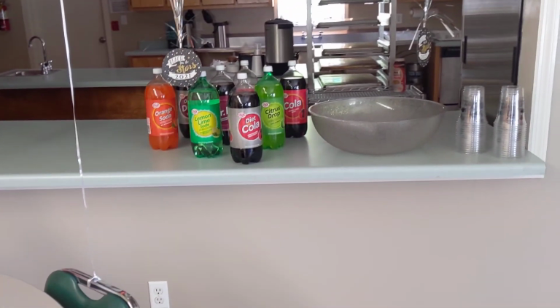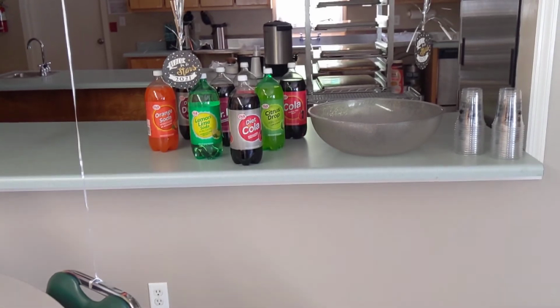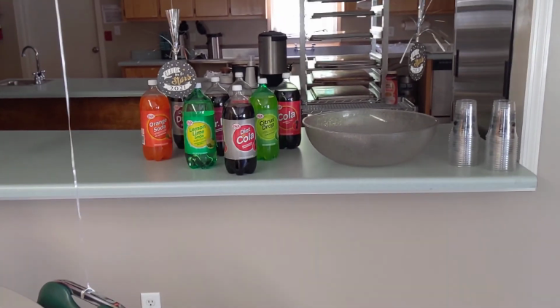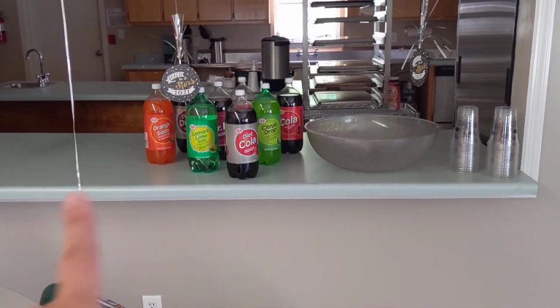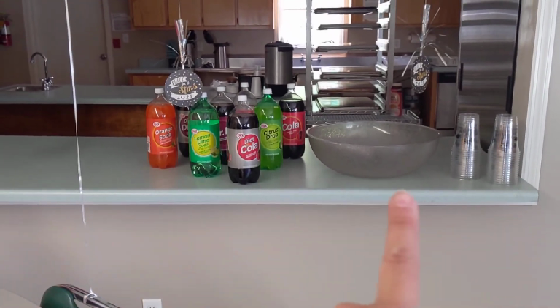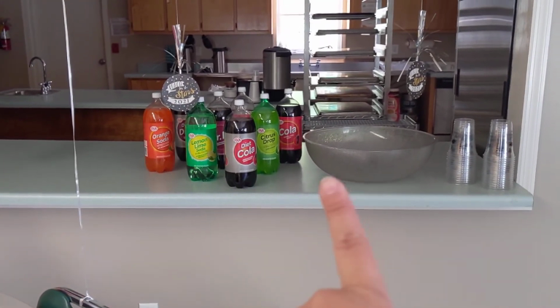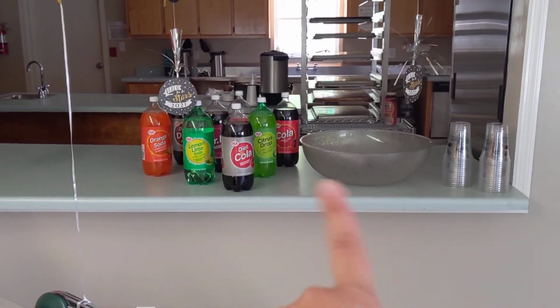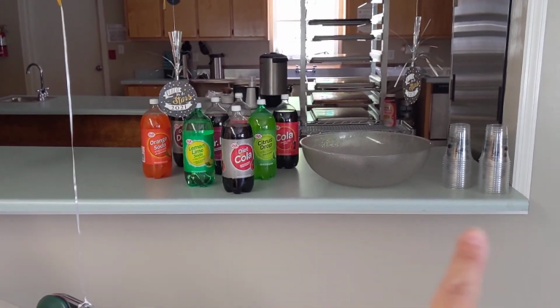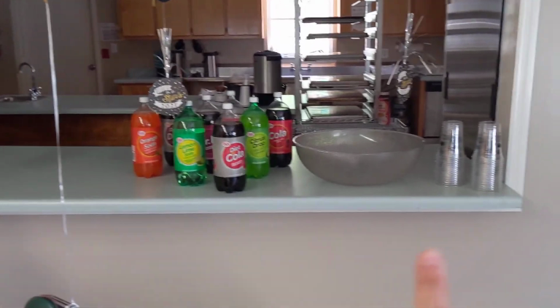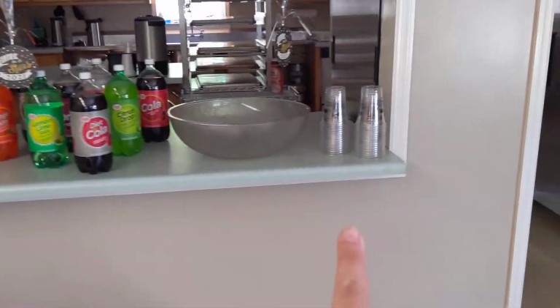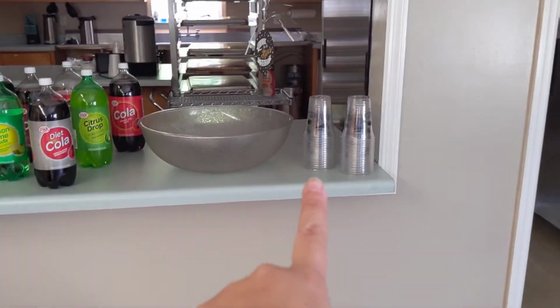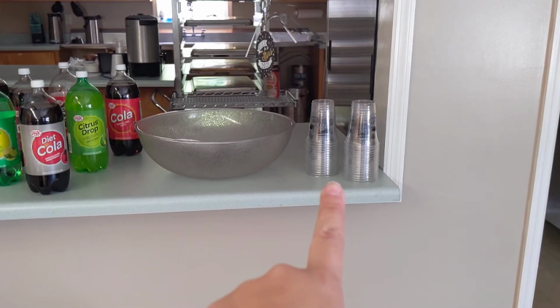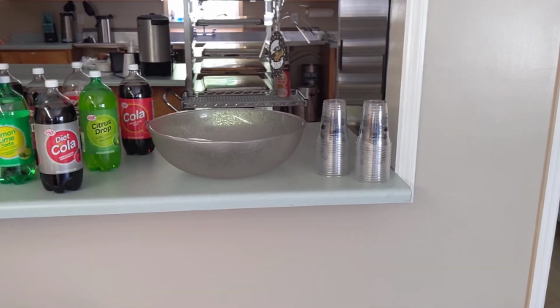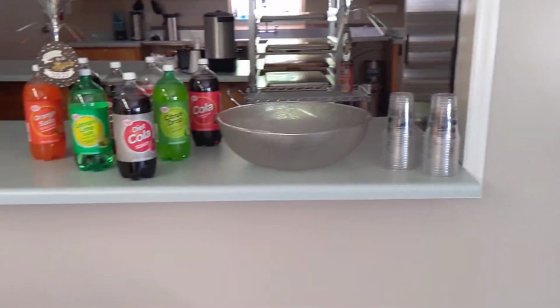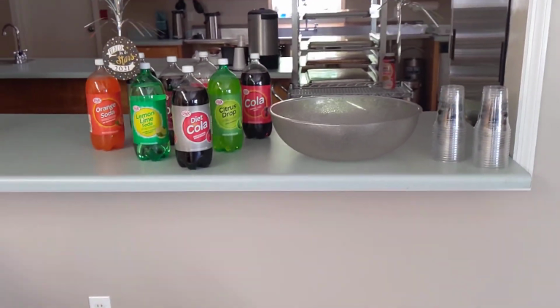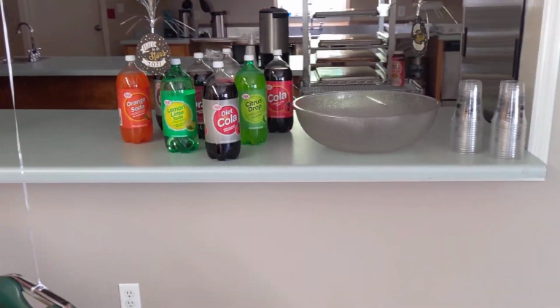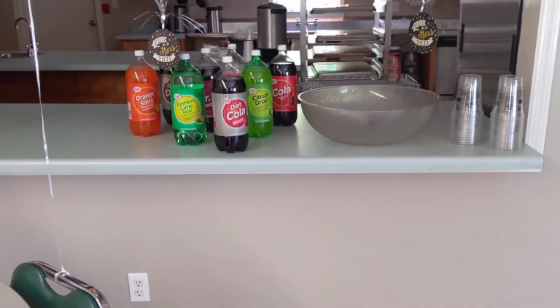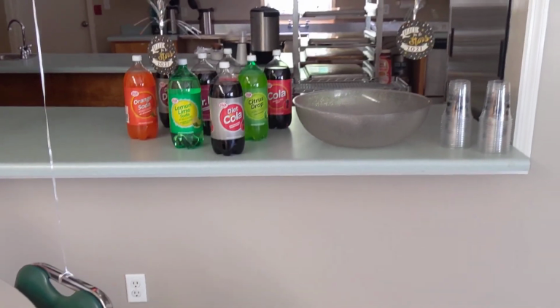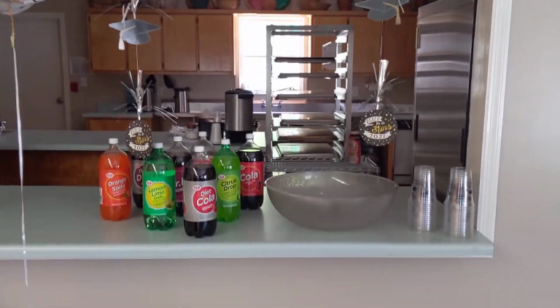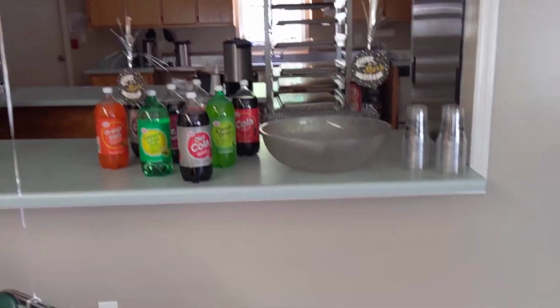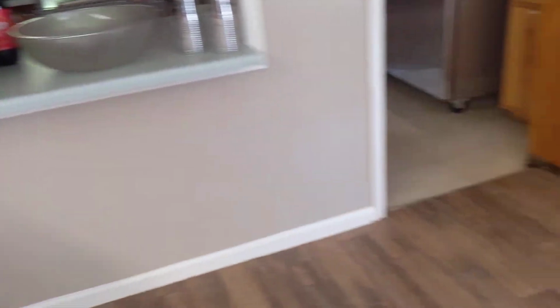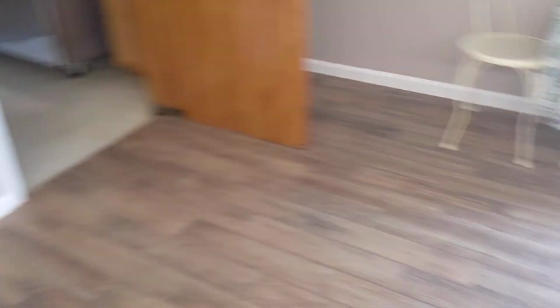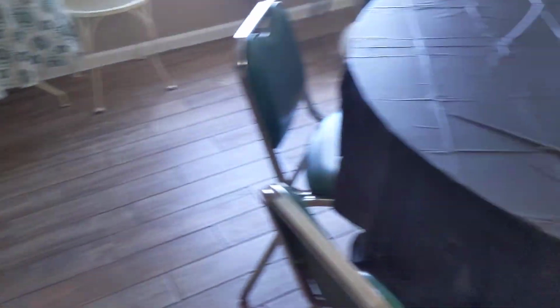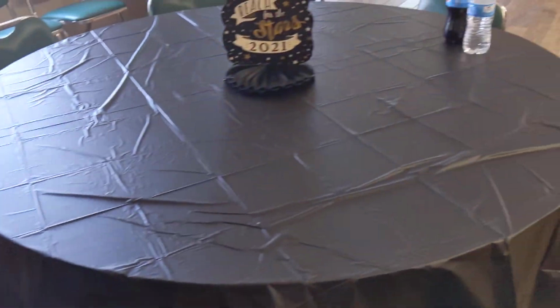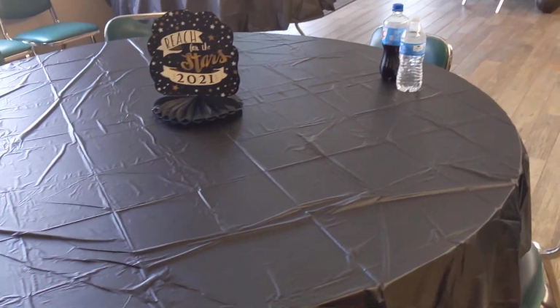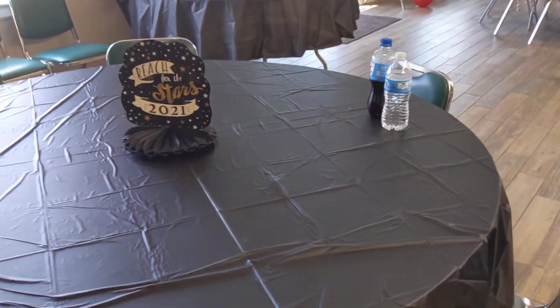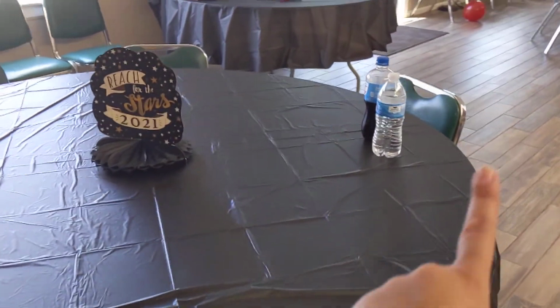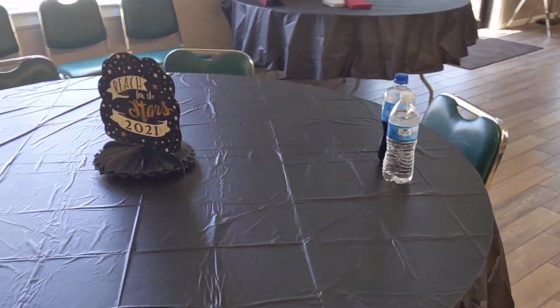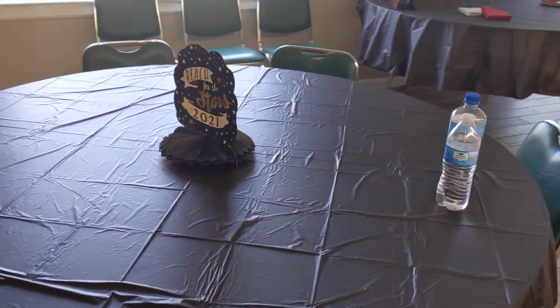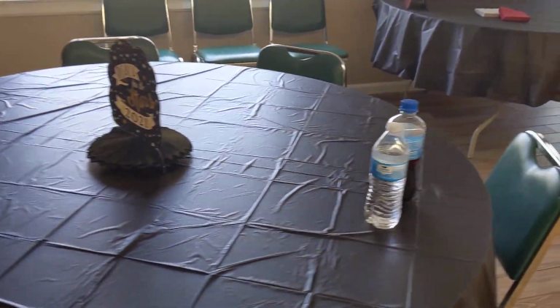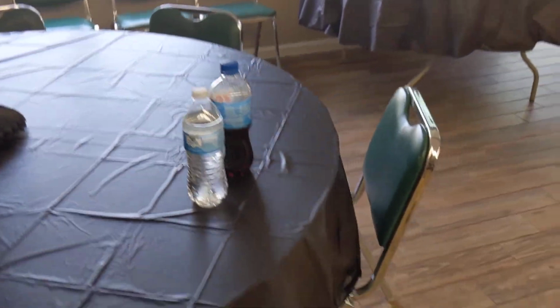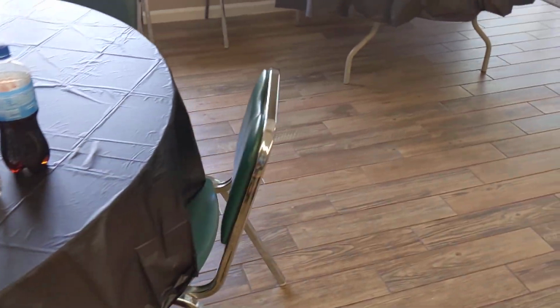And then back here, we just have some drinks with a big bowl for ice. These are the cups from Dollar Tree that say 'Grad 2021.' Then we have some more drinks and some more decor over here.